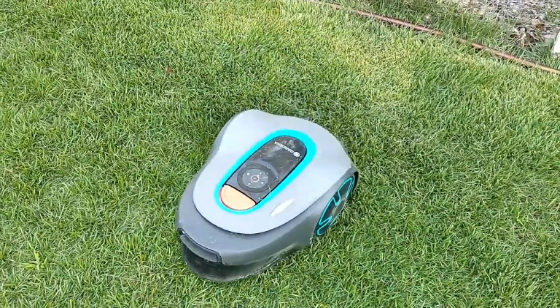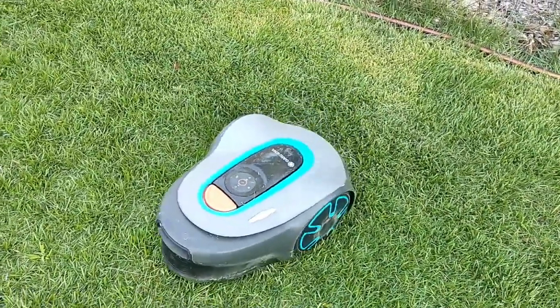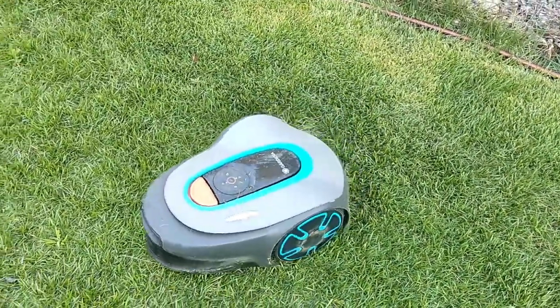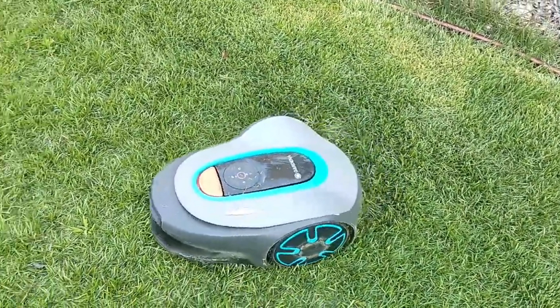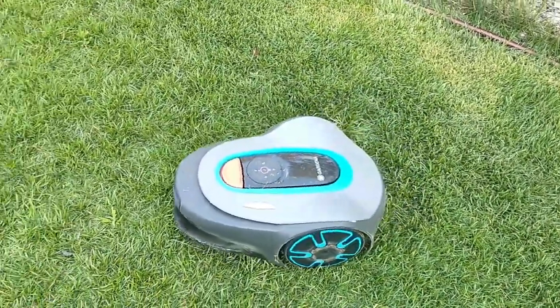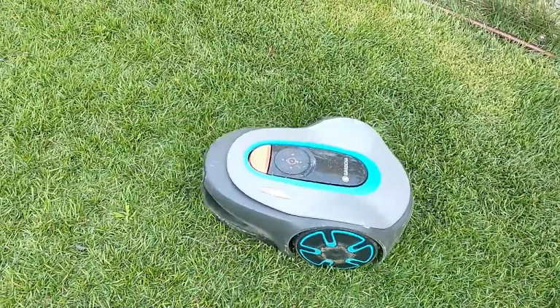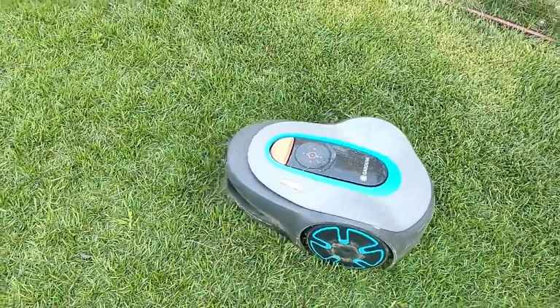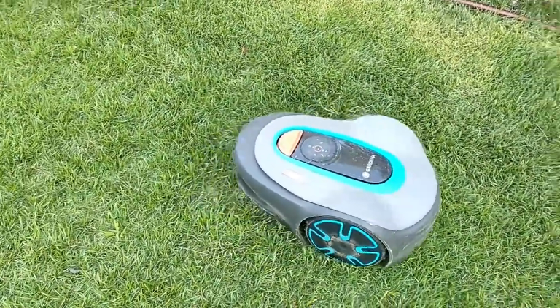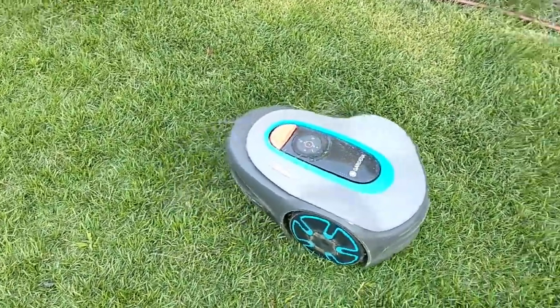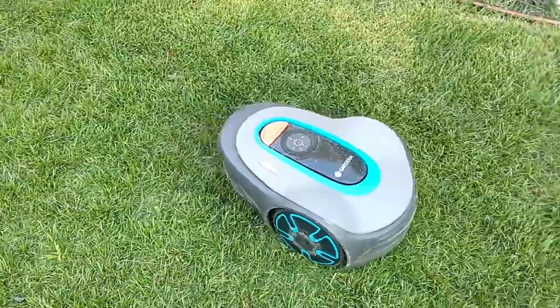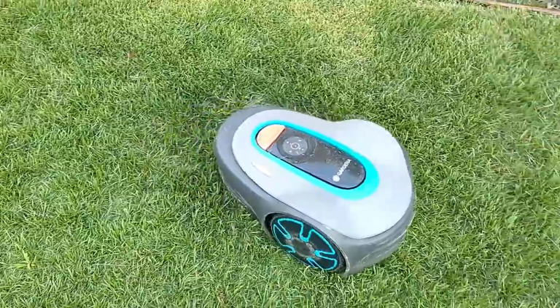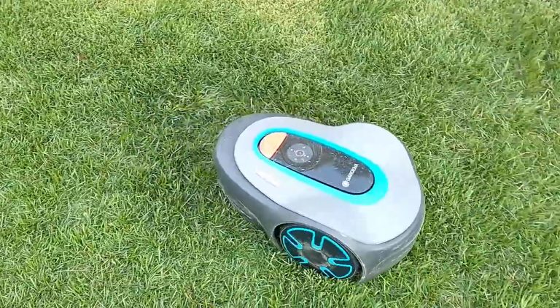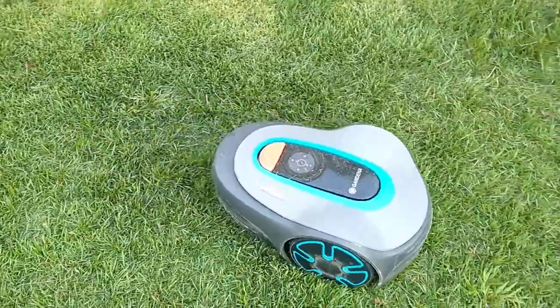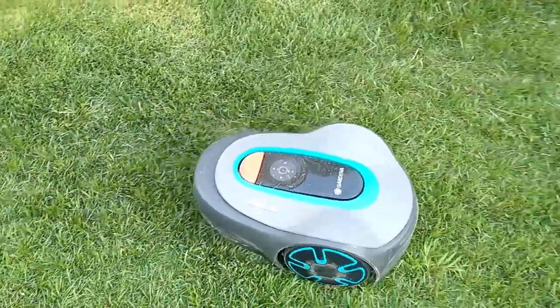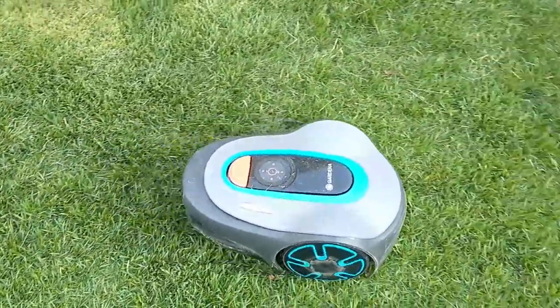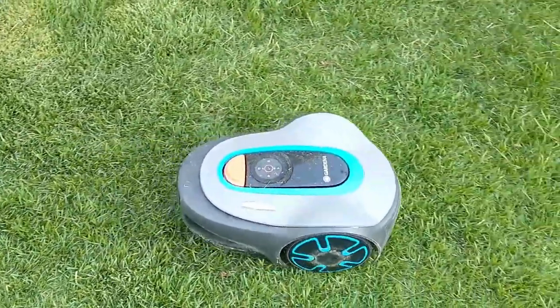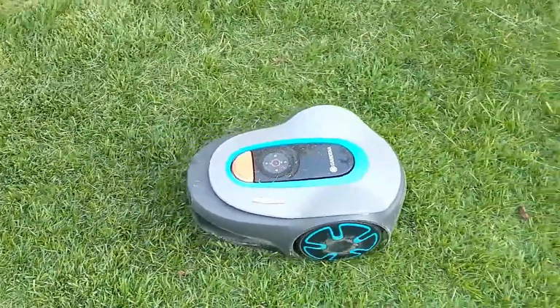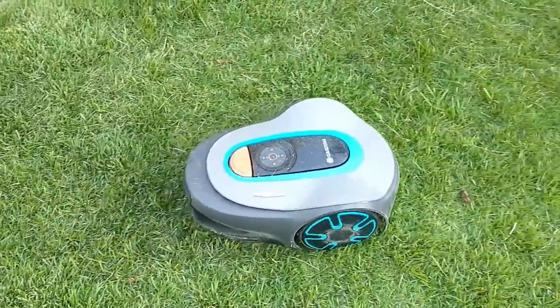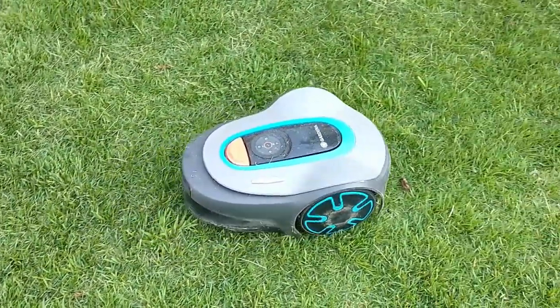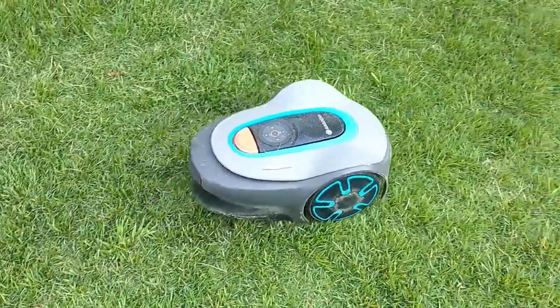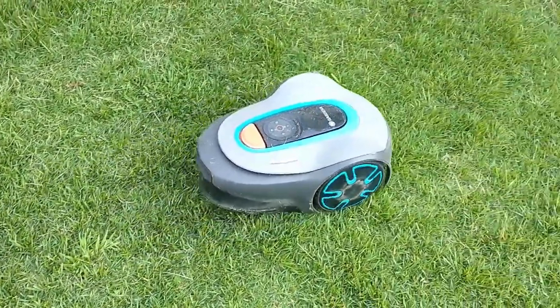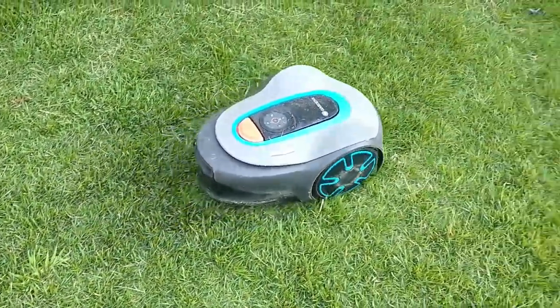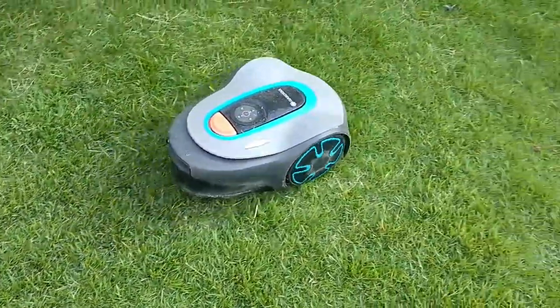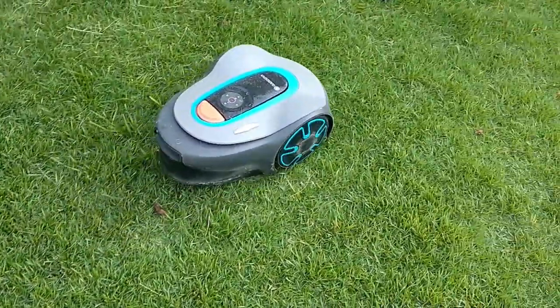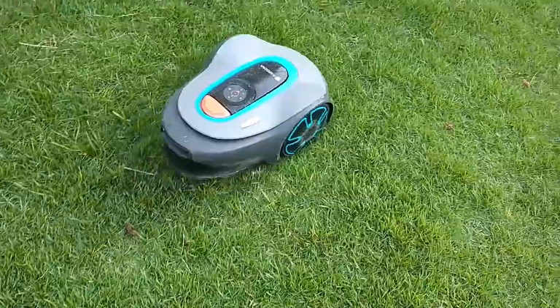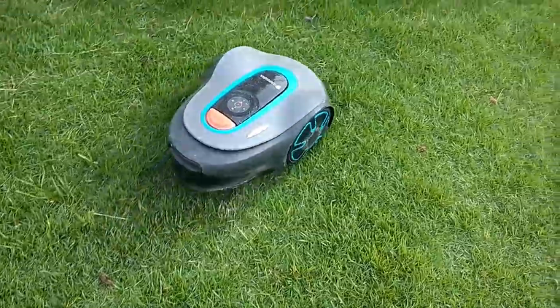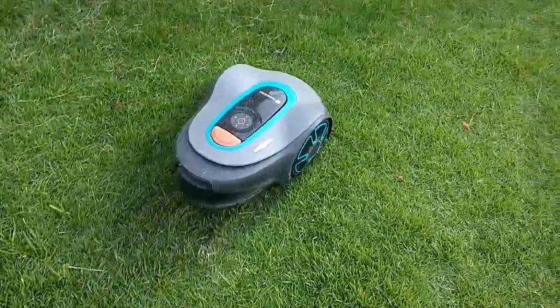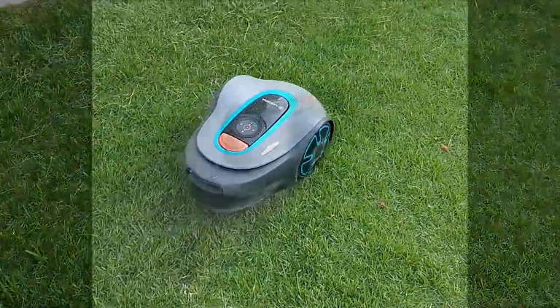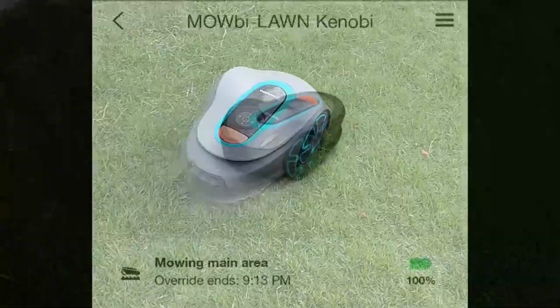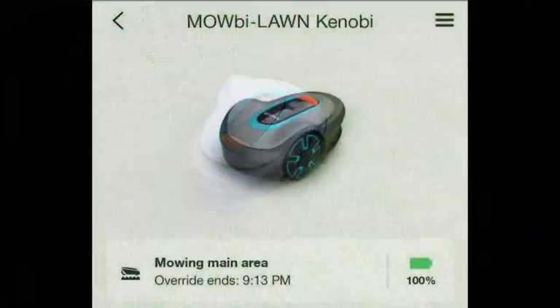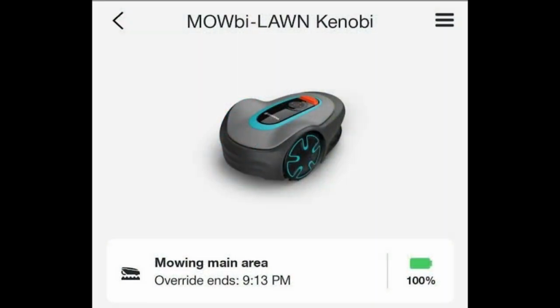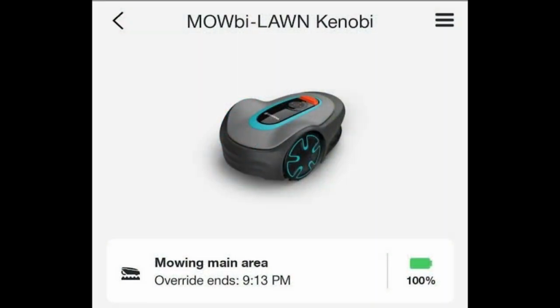The good points, the bad points, what to expect, what it doesn't do. I had to give it a name, so I decided to call it Mobi Lawn Kenobi.